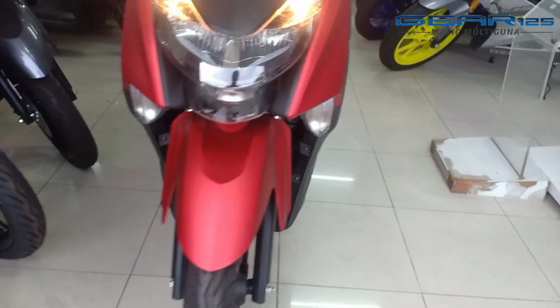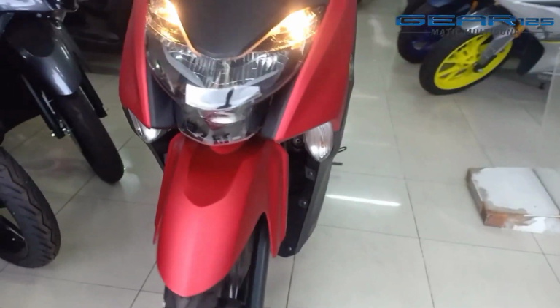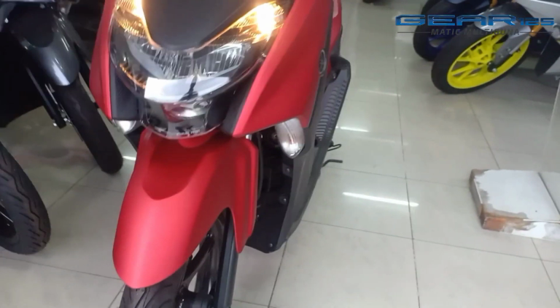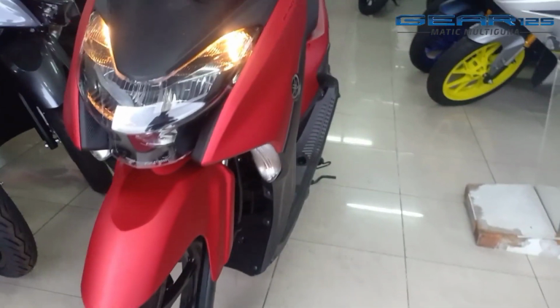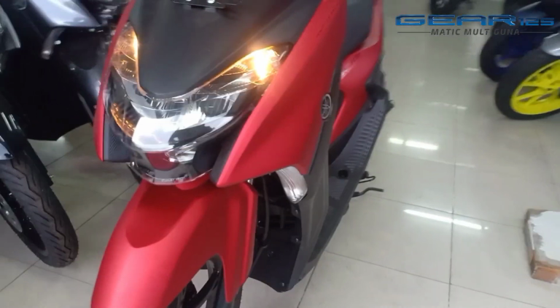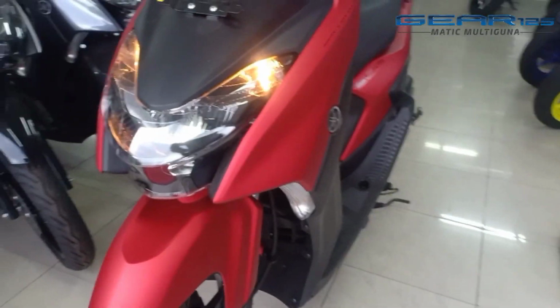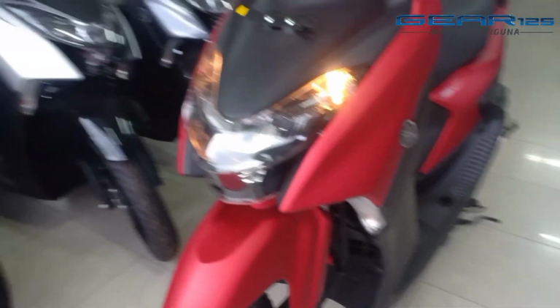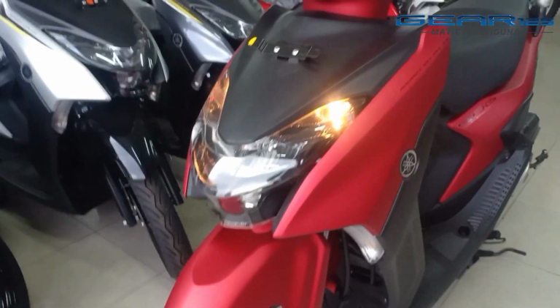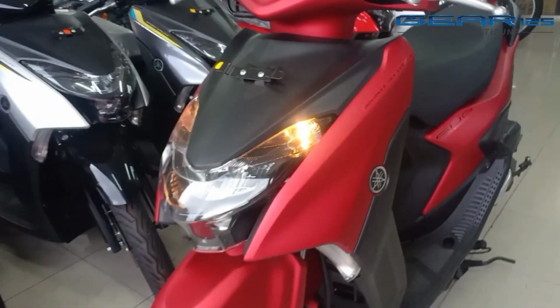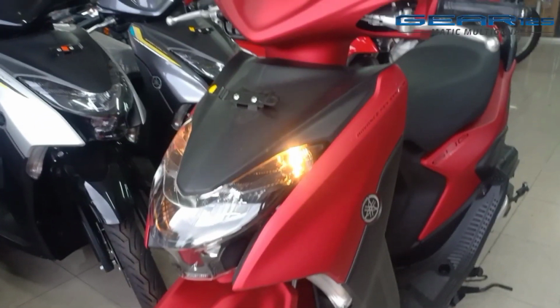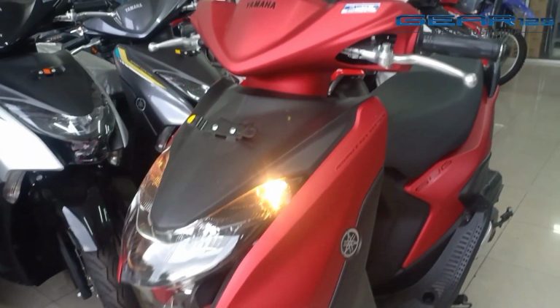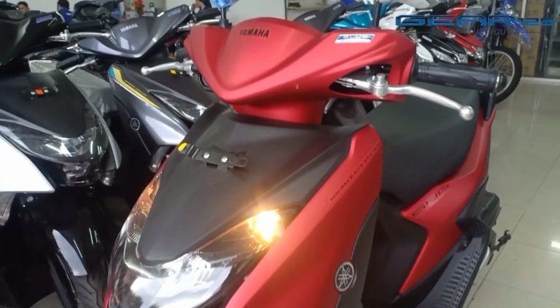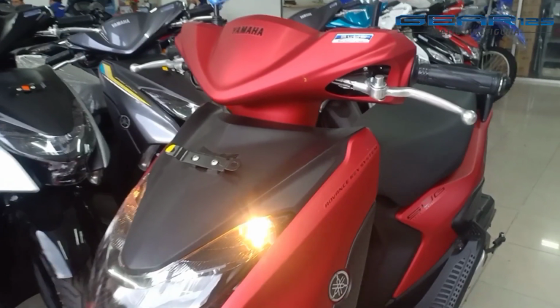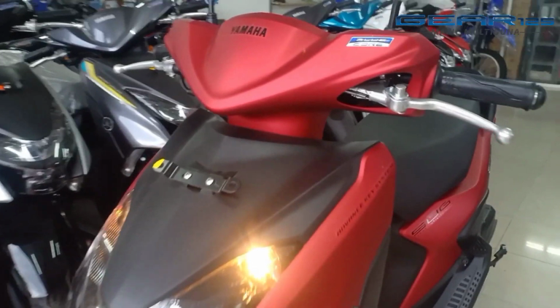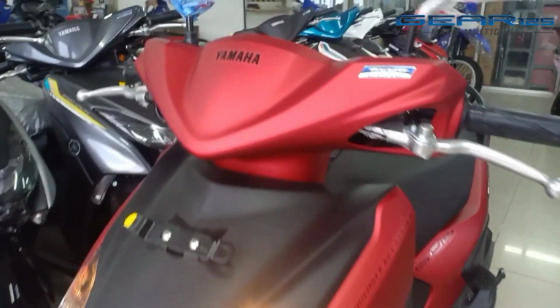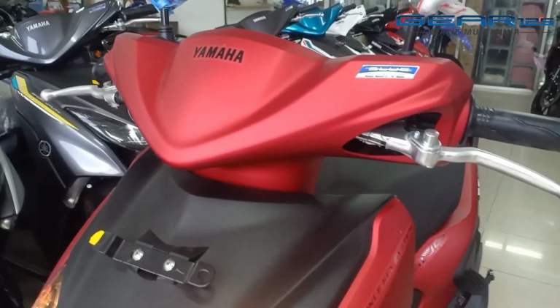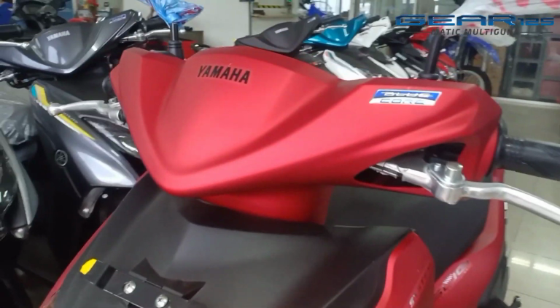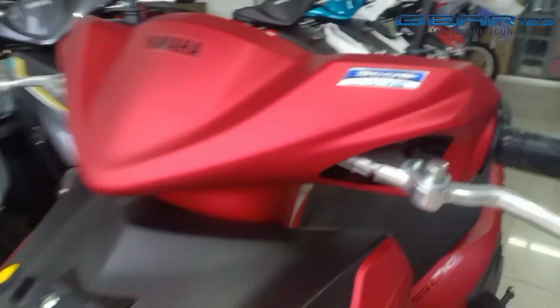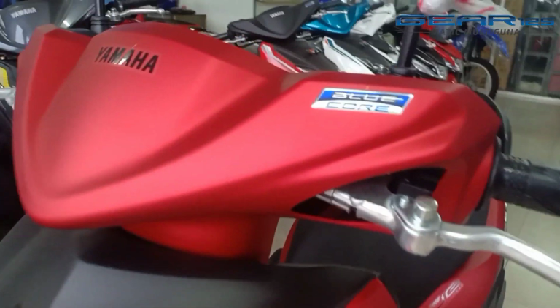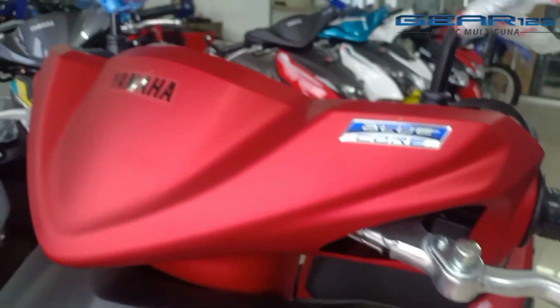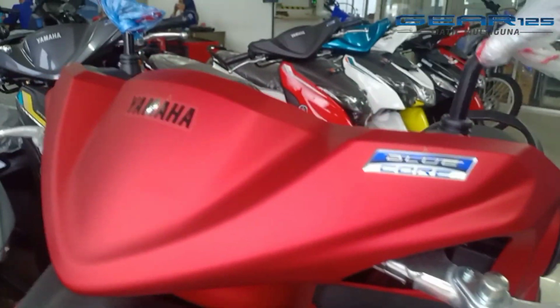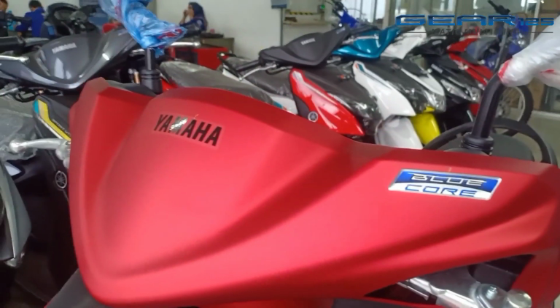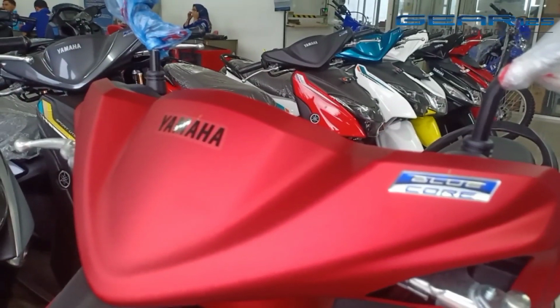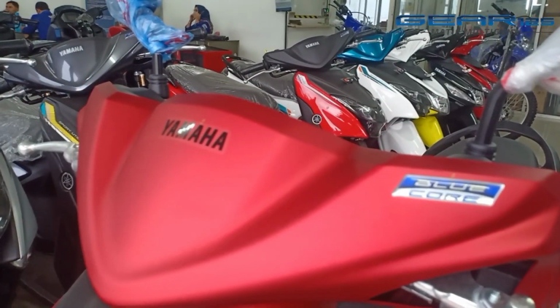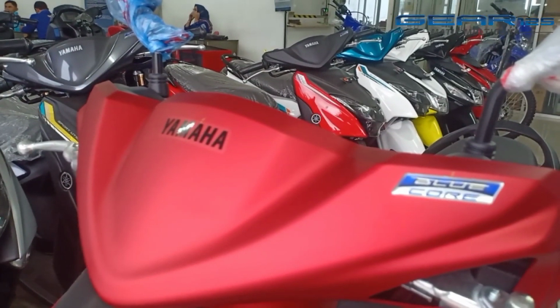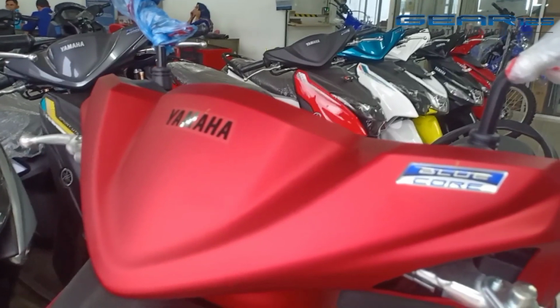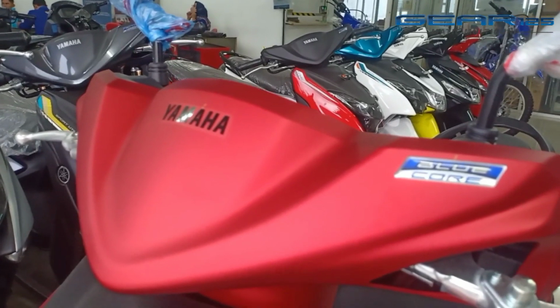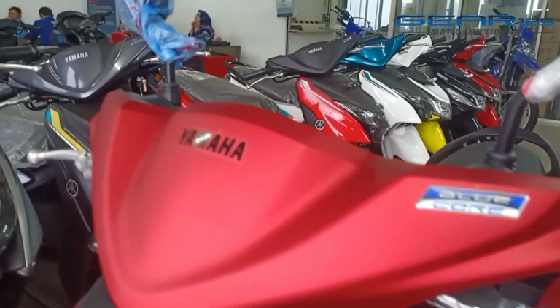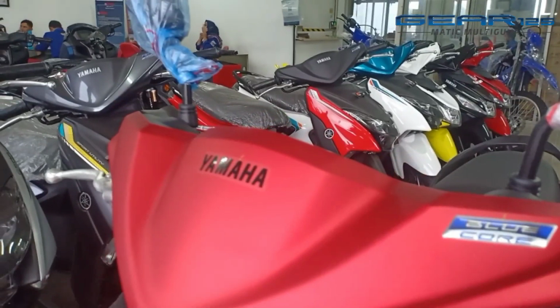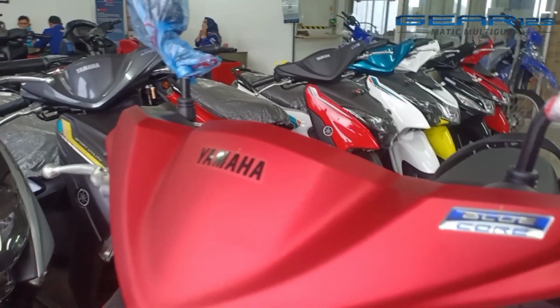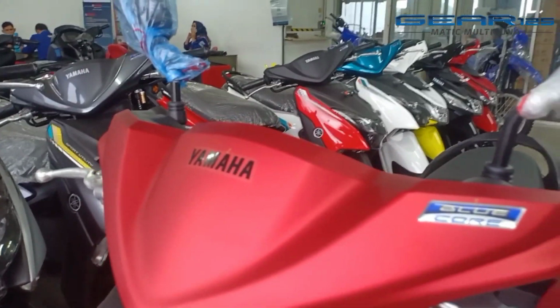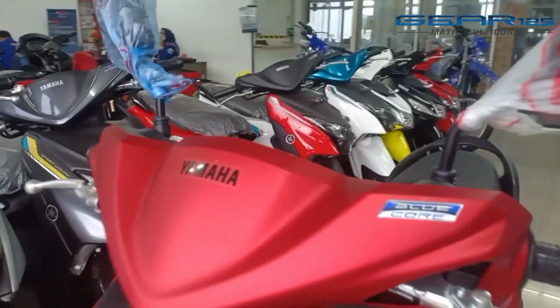Kita langsung review aja ya. Untuk Gear versi S, ini pilihan — hanya dua pilihan warna.